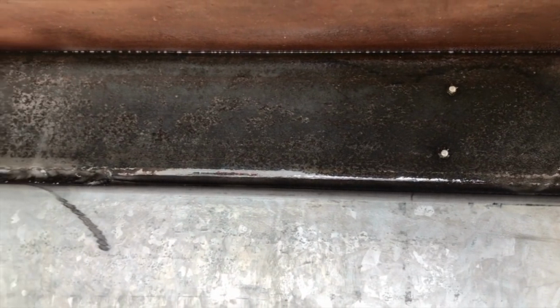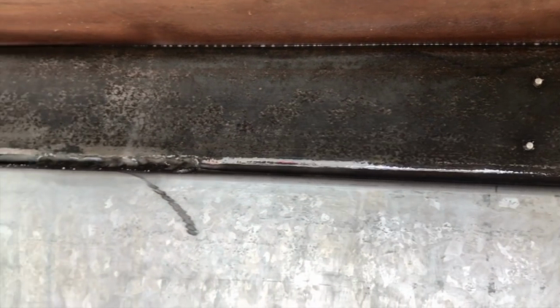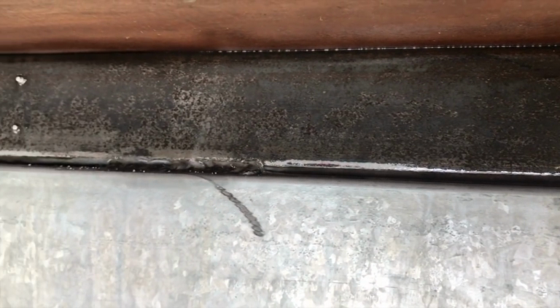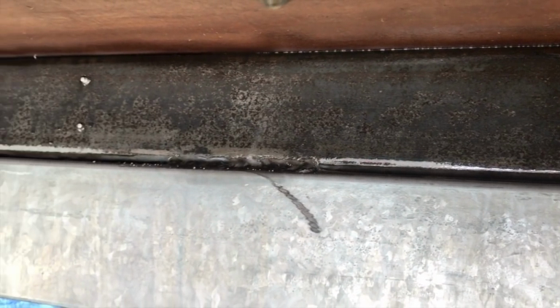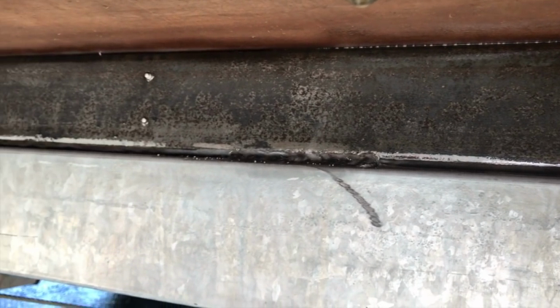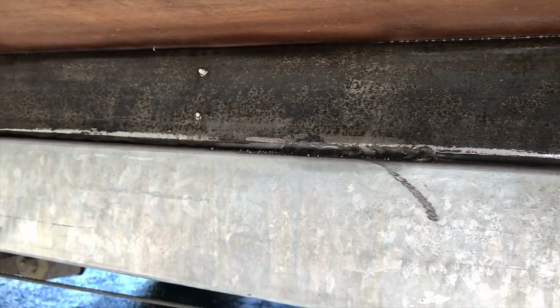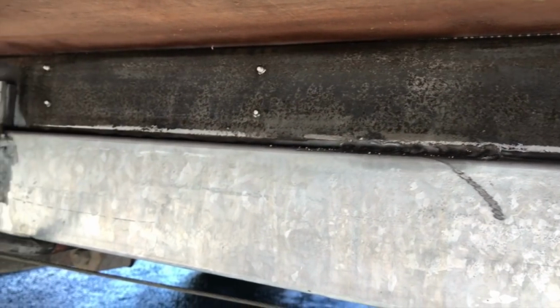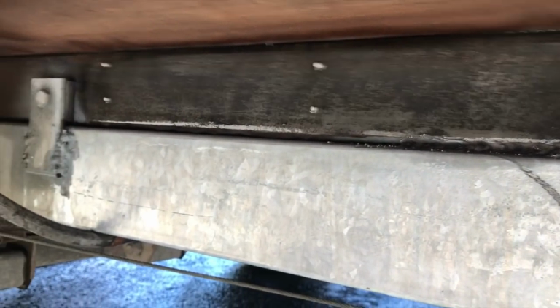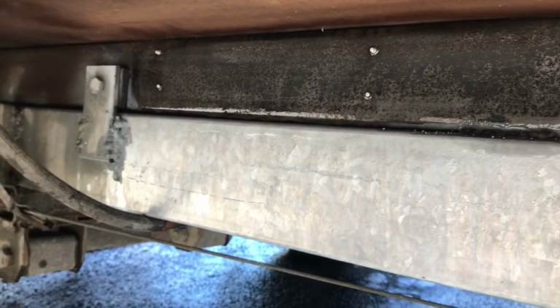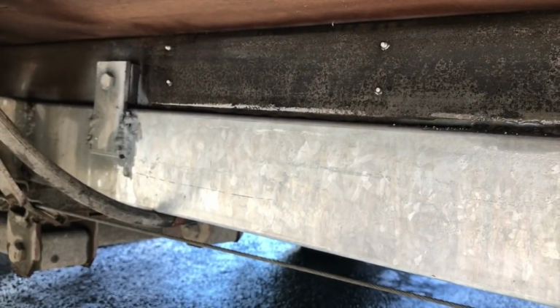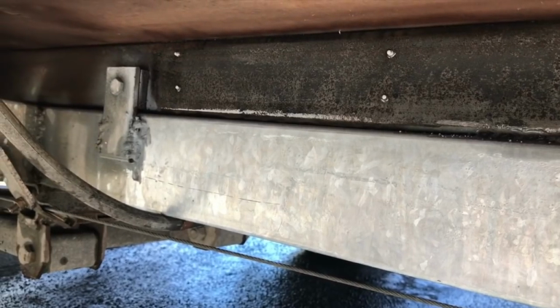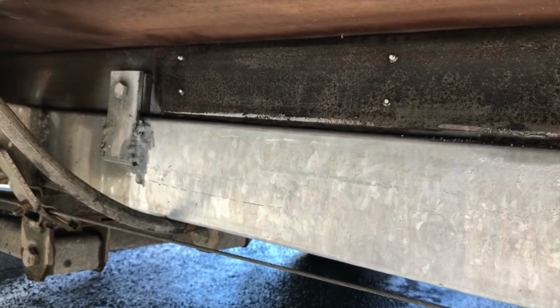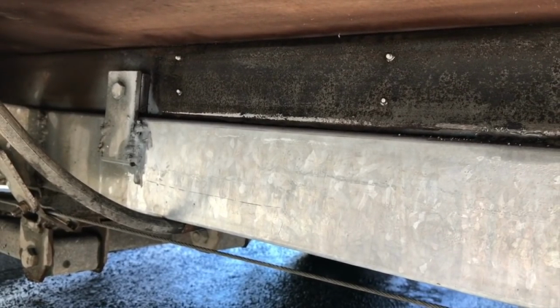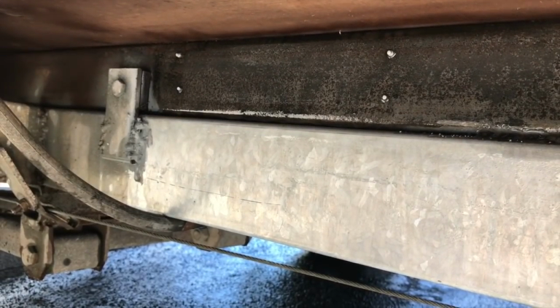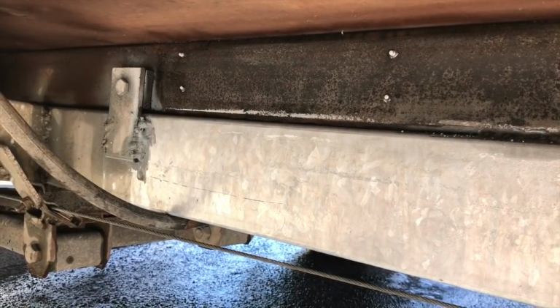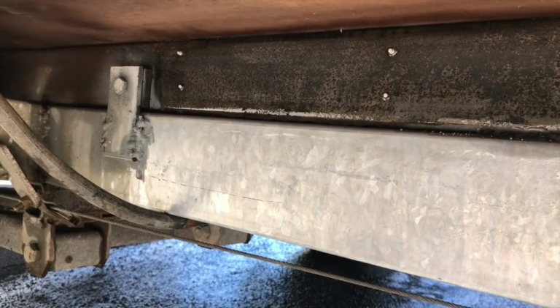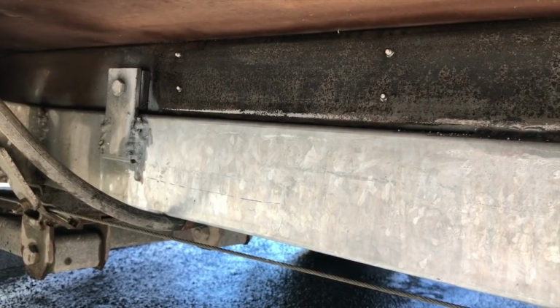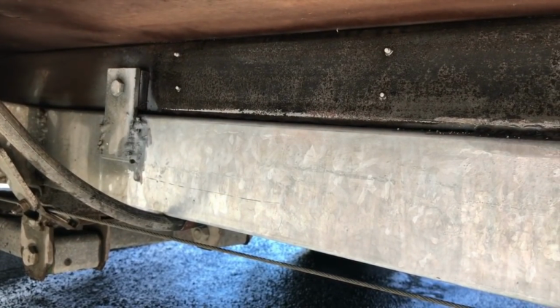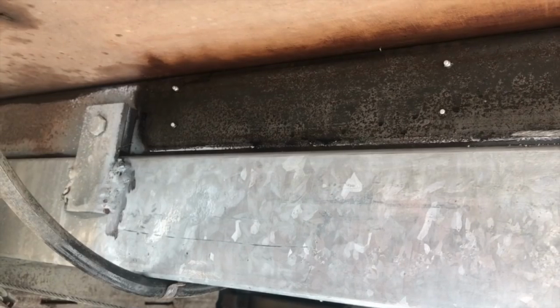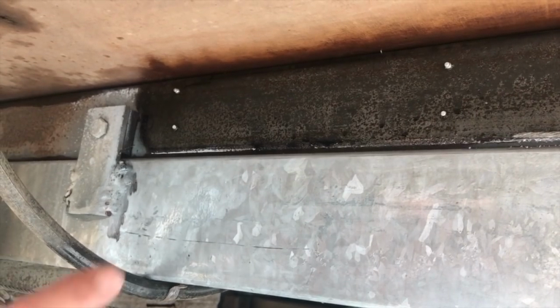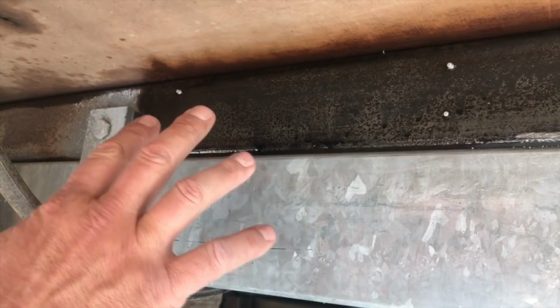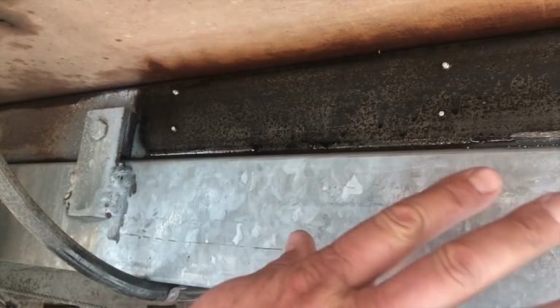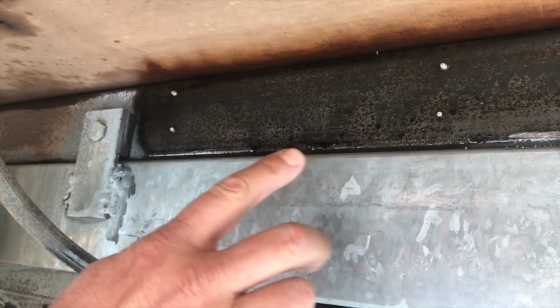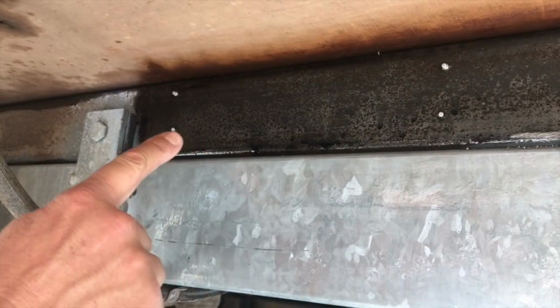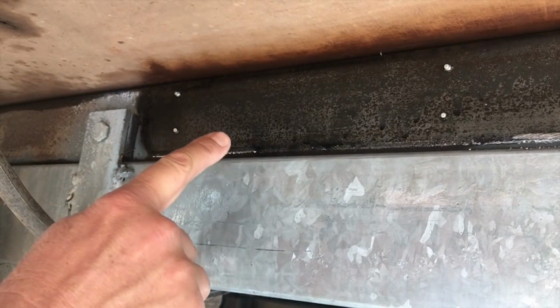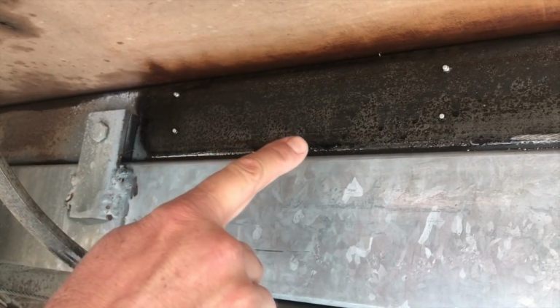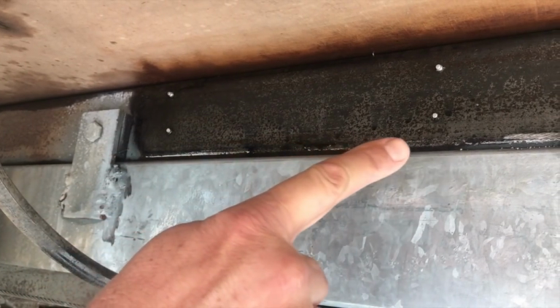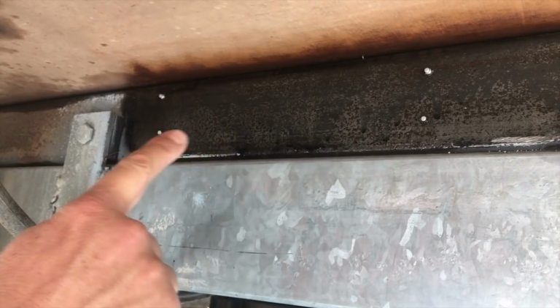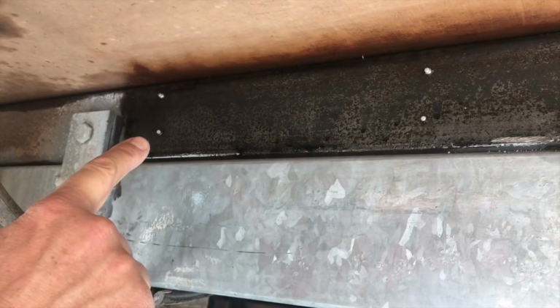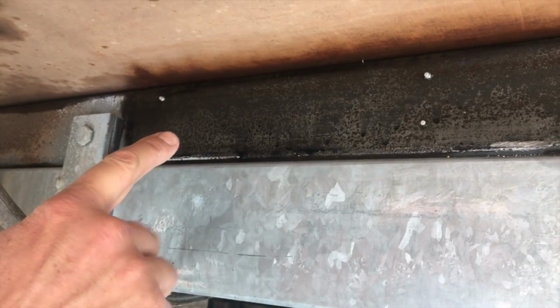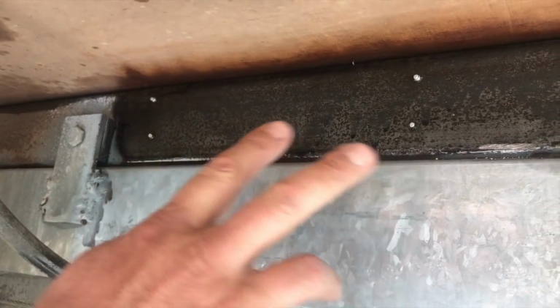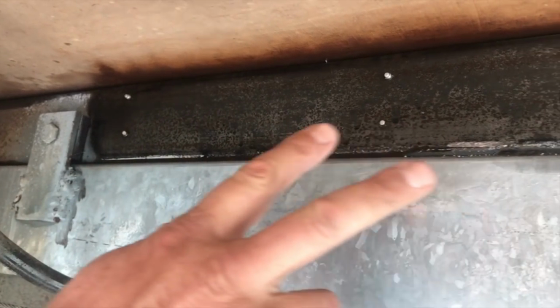Half an hour between coats, three coats, and you've got a really good durable coating for your chassis. So we've put the second coat of clear on — you can see it's a clear, hard, fast drying coating.